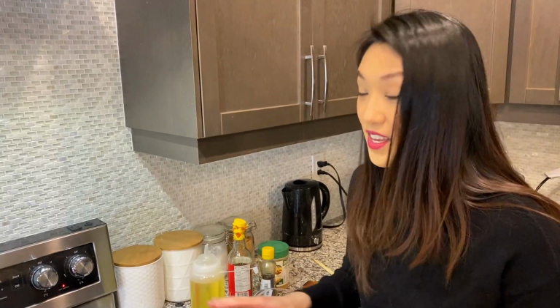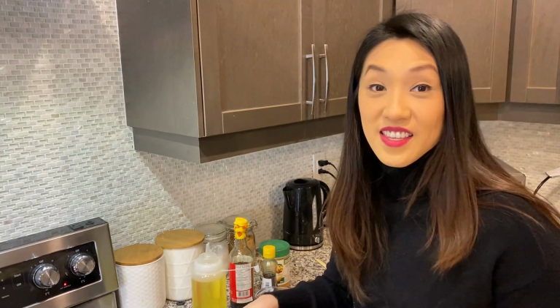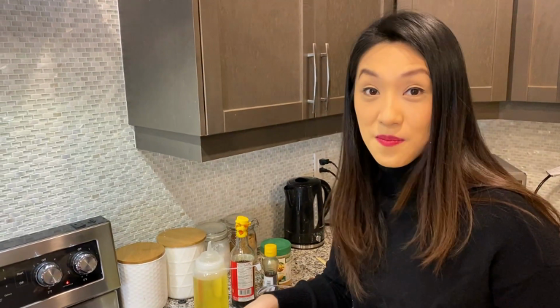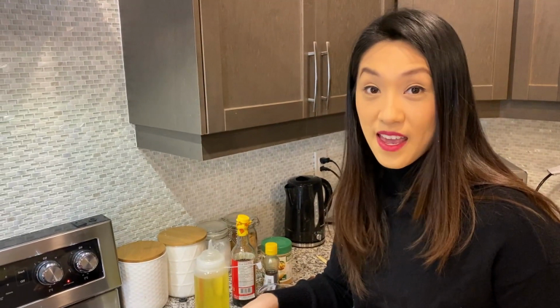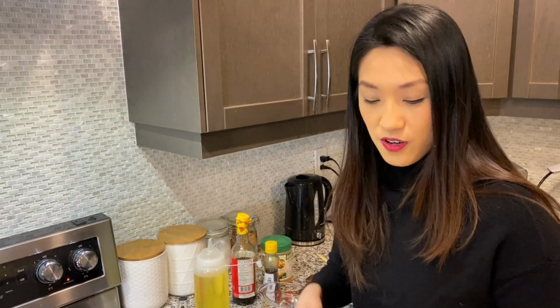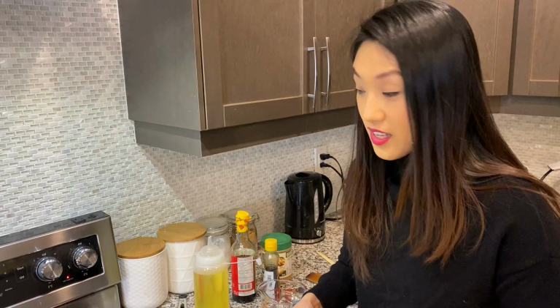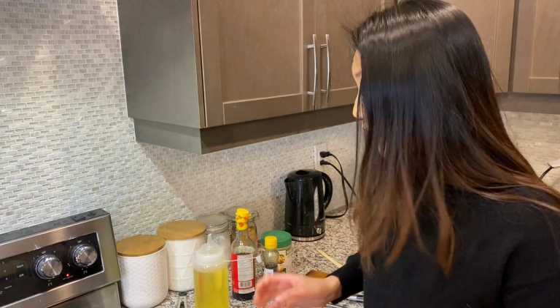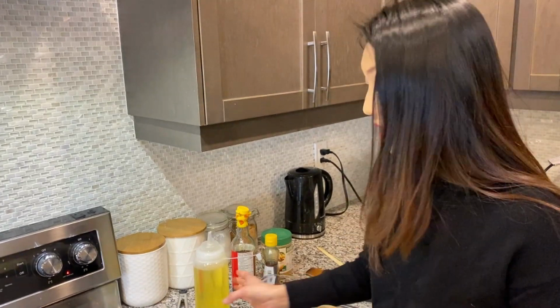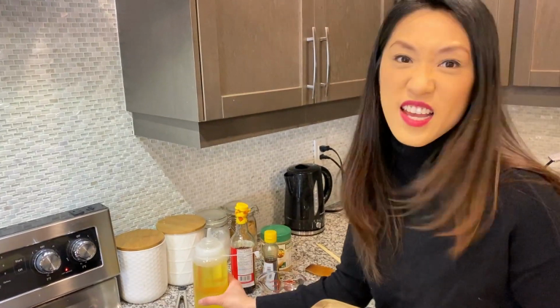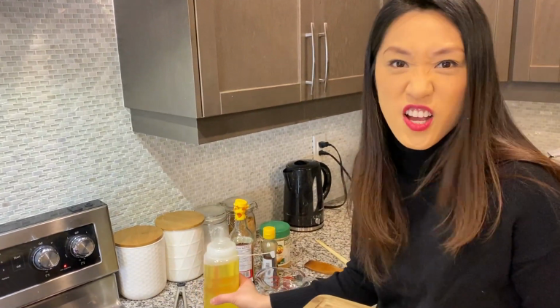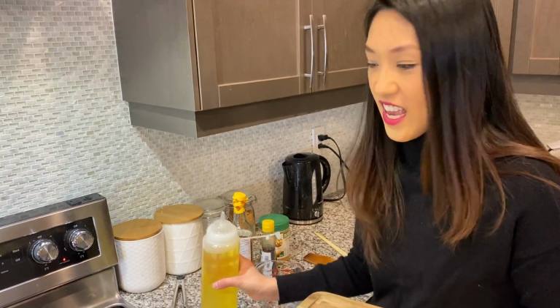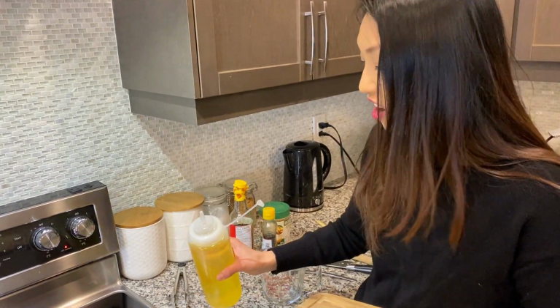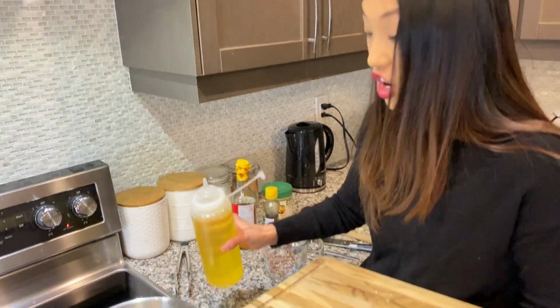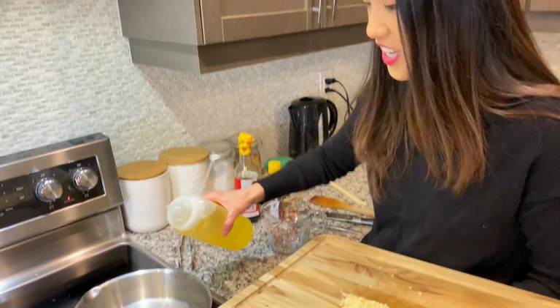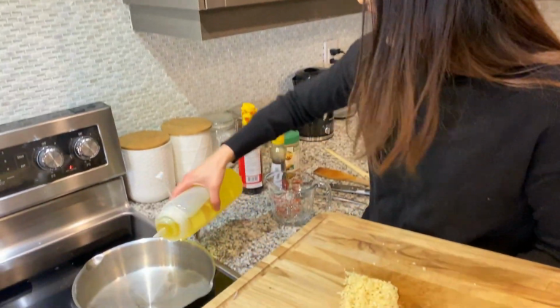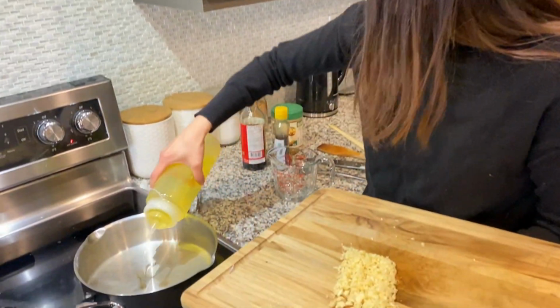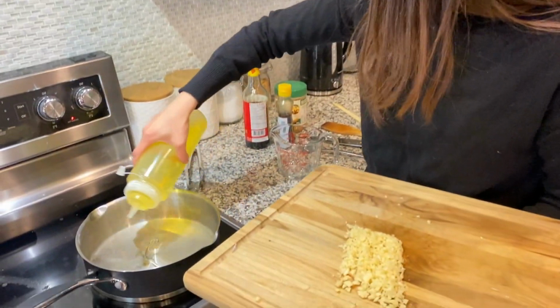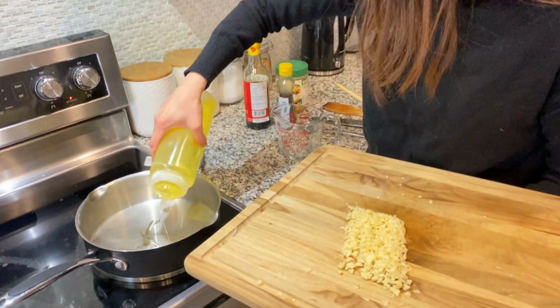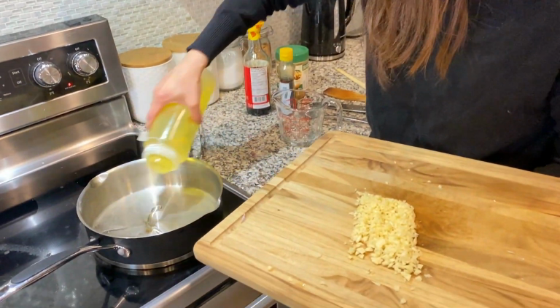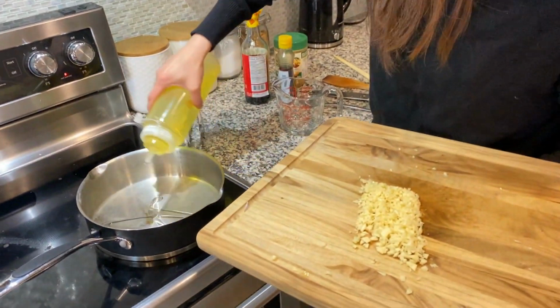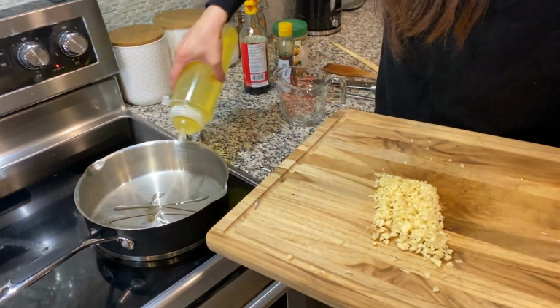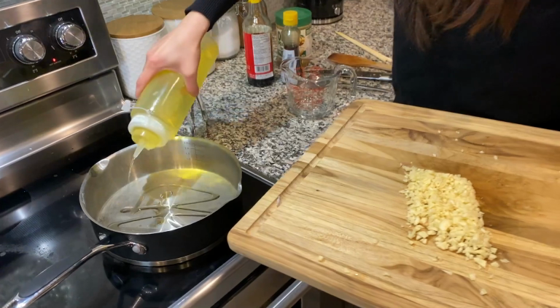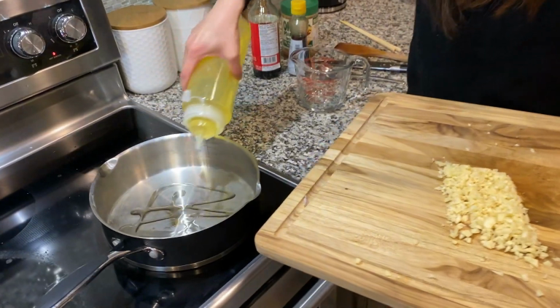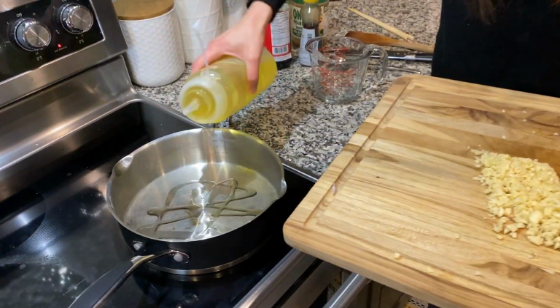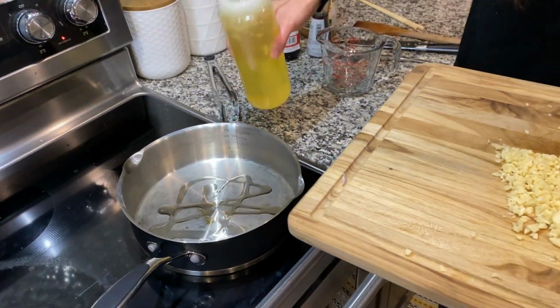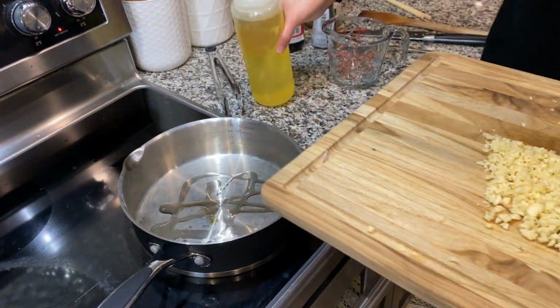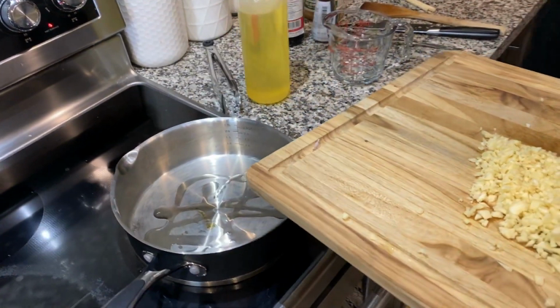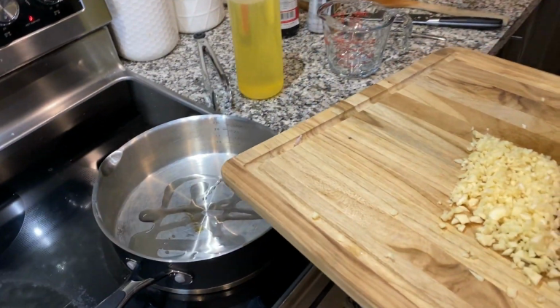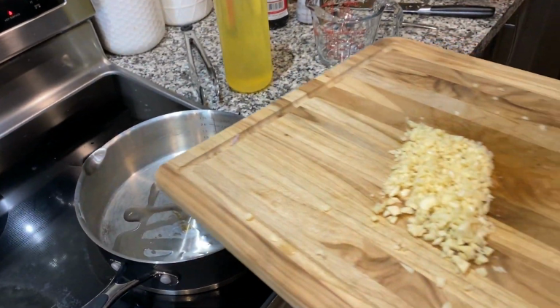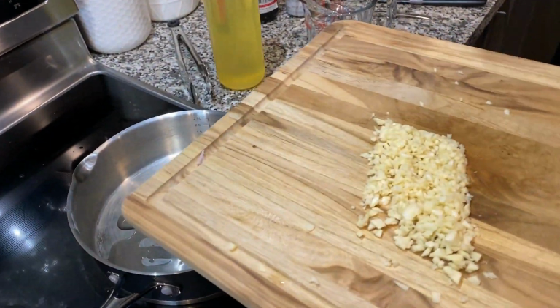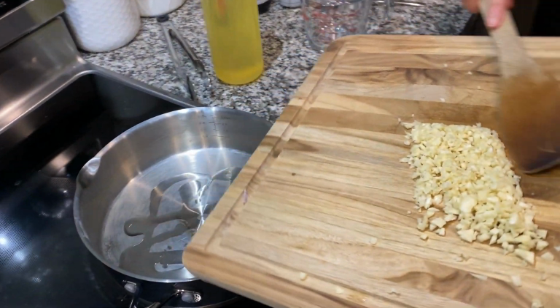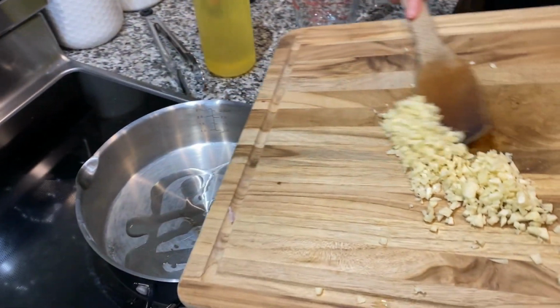In the same pan, we're going to sauté our garlic. I'm going to add a little bit of oil and put it right in.